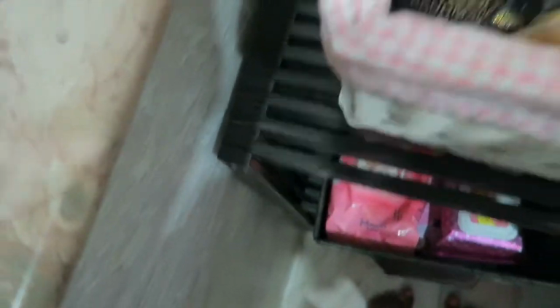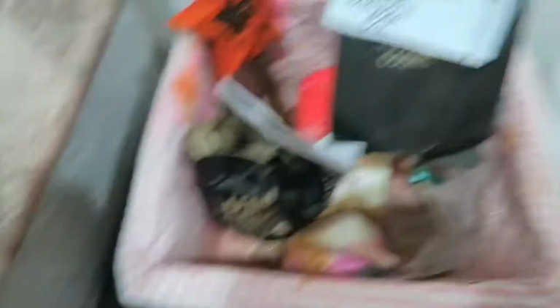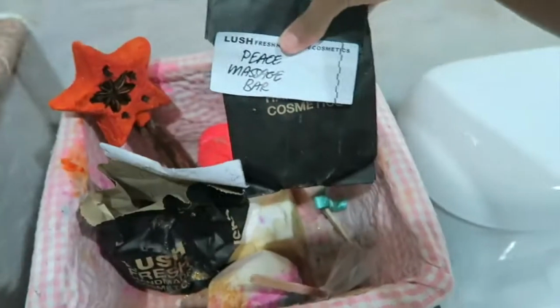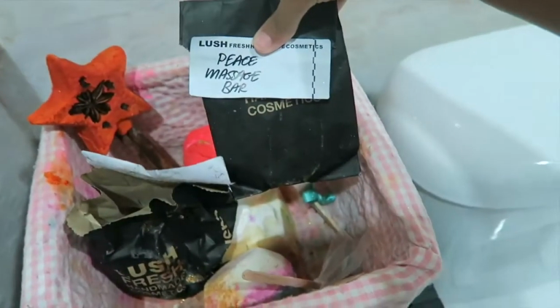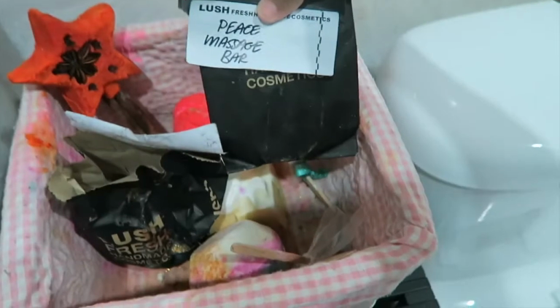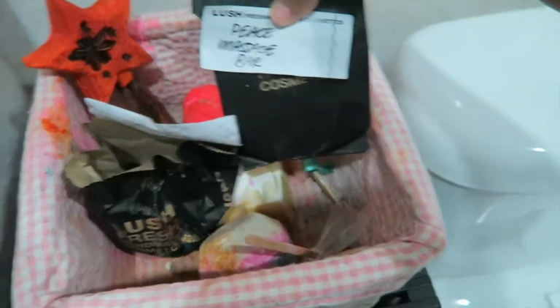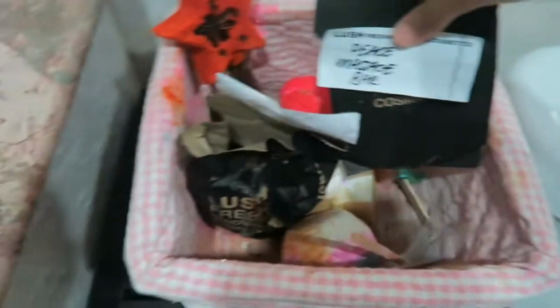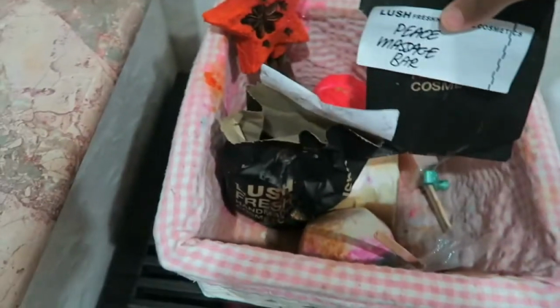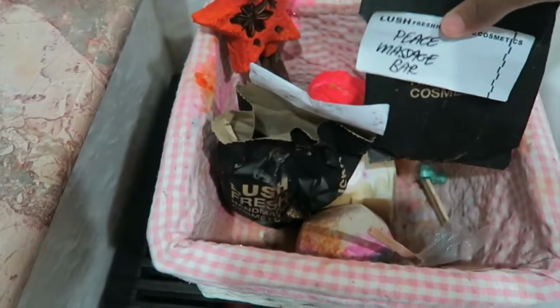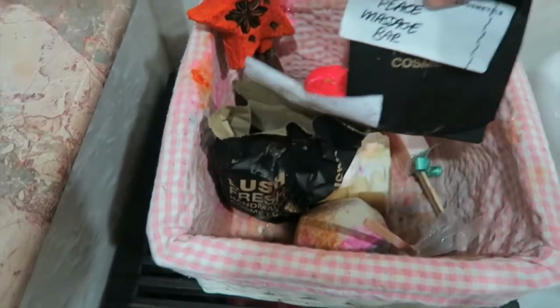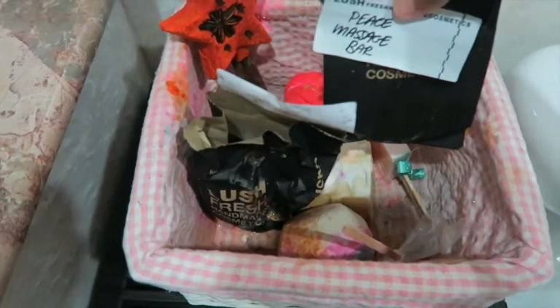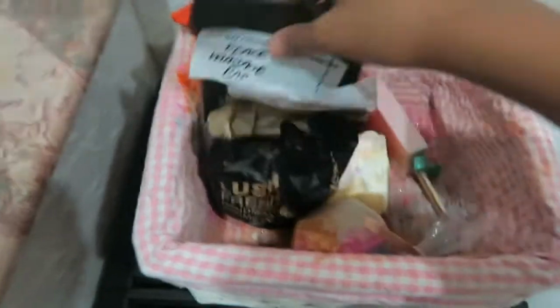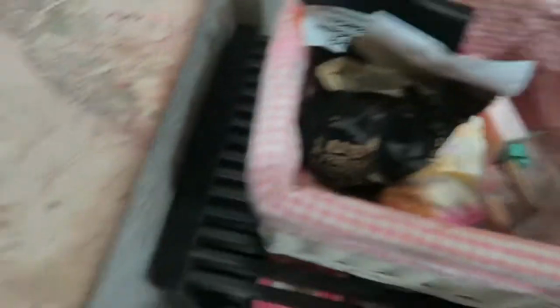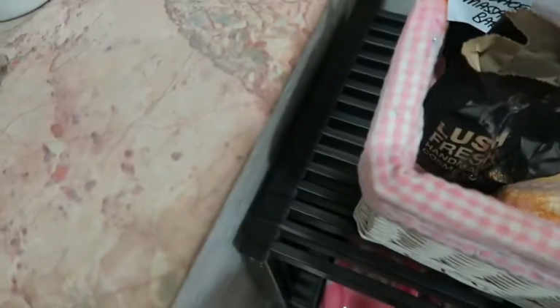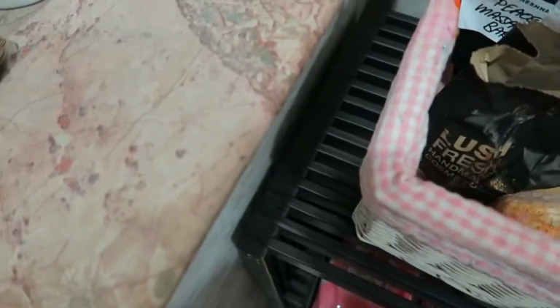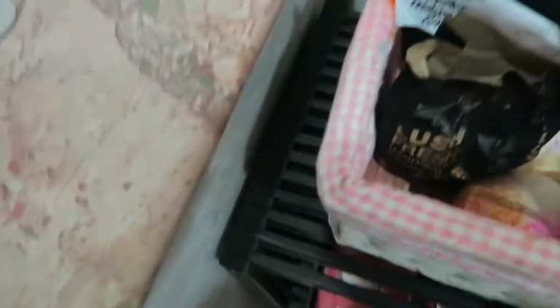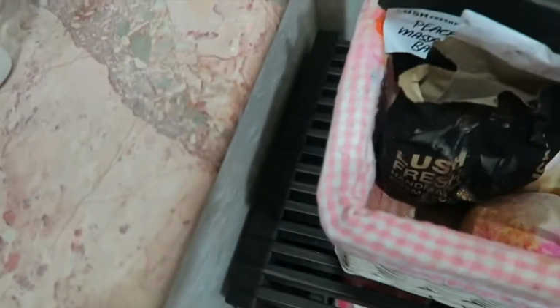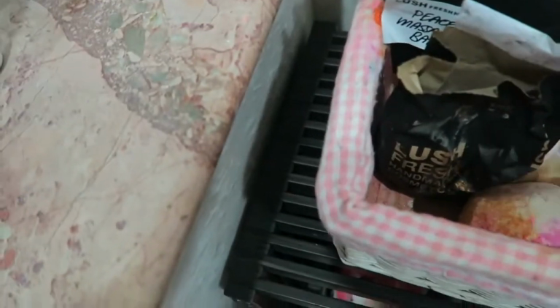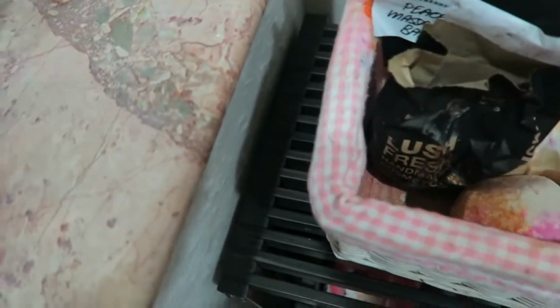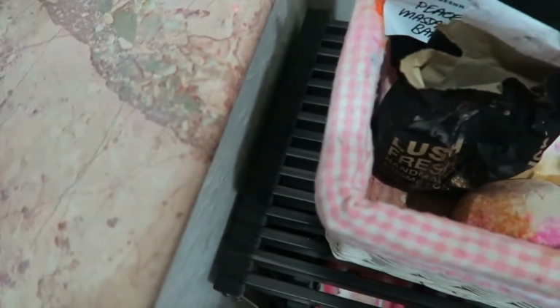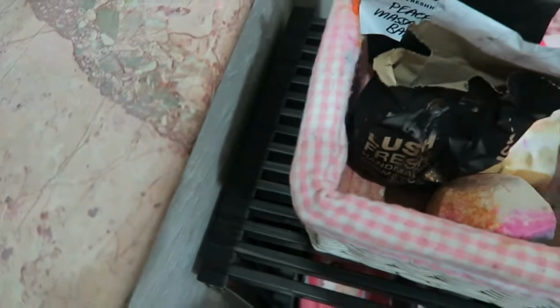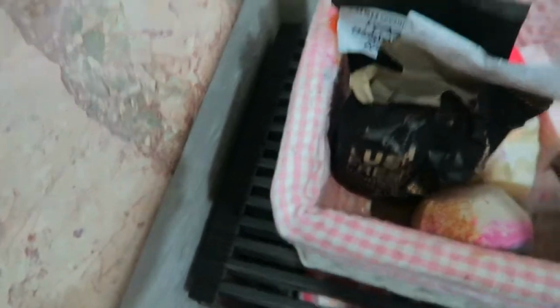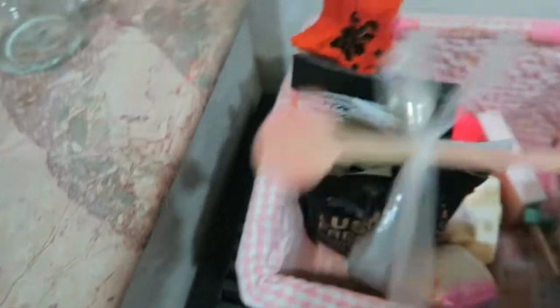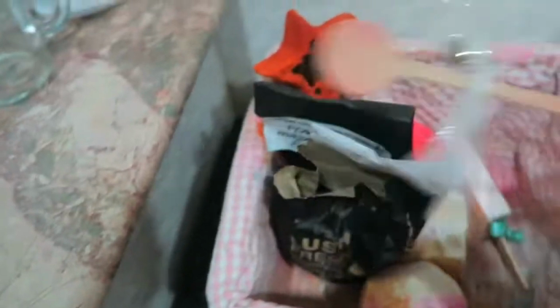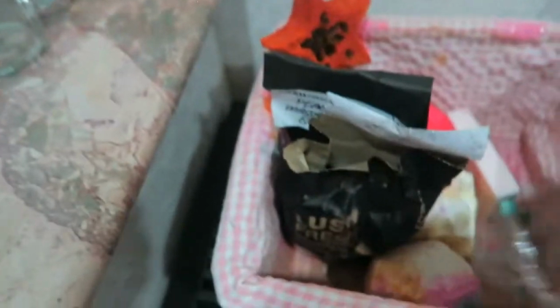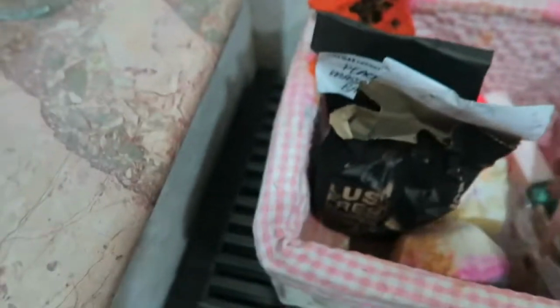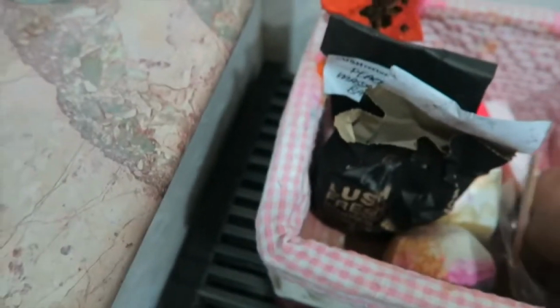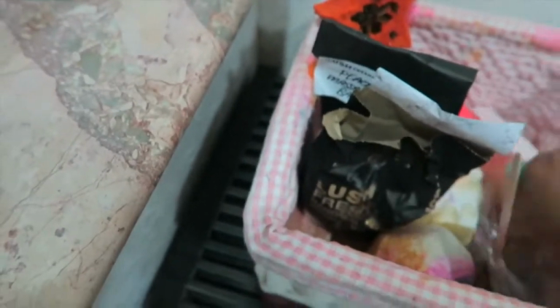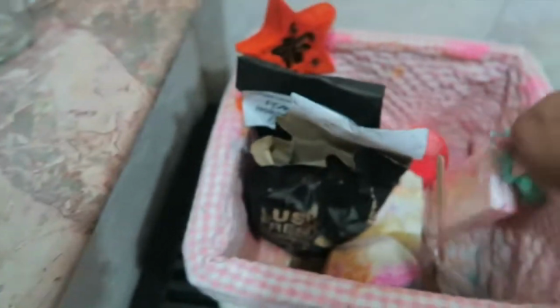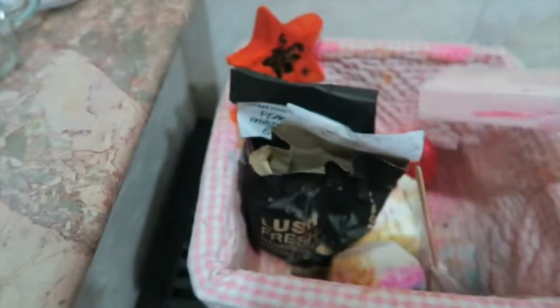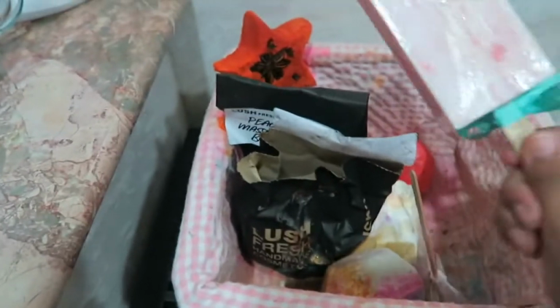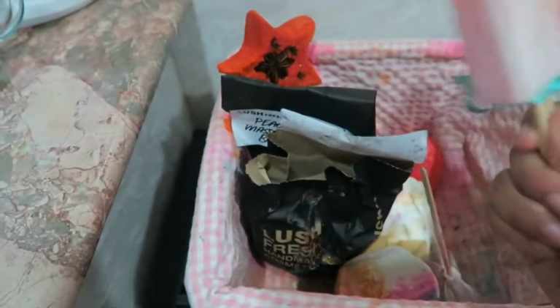Look how much cleaner that is! Peace massage bar. Wonder, whatever. An empty stick. And this is the soap I got her.